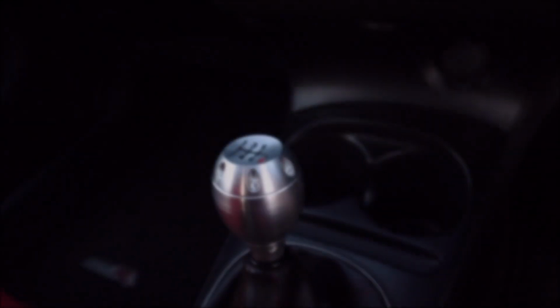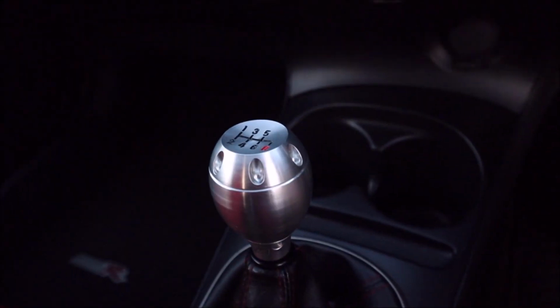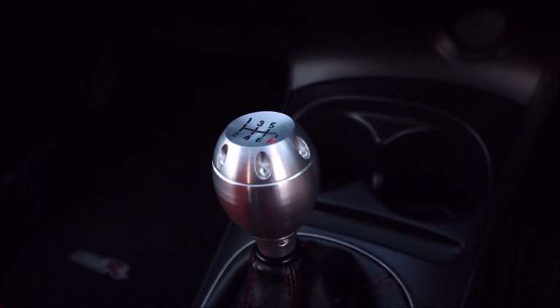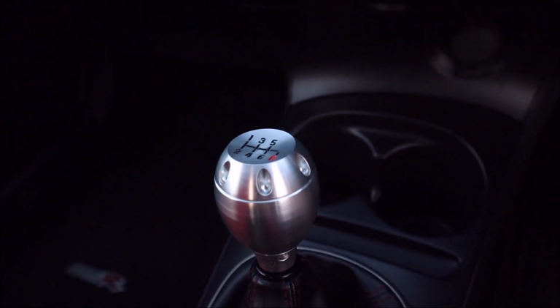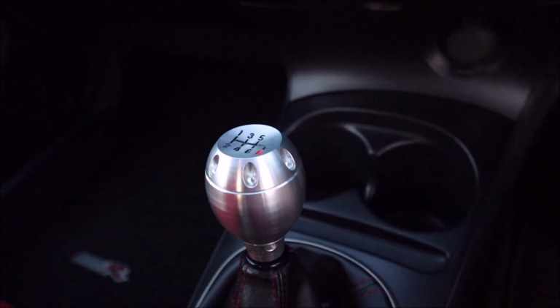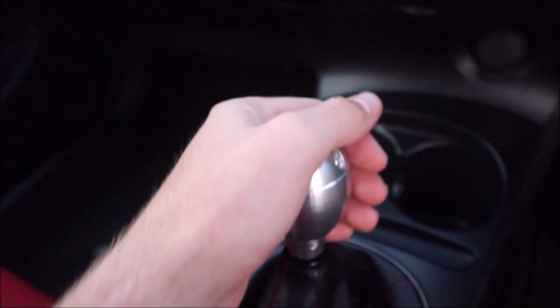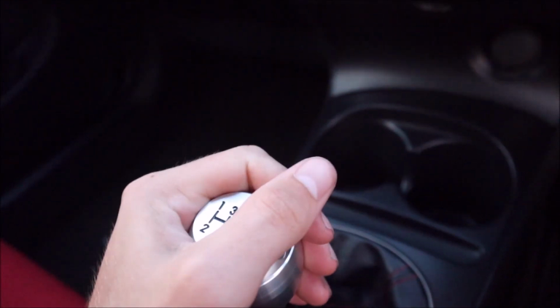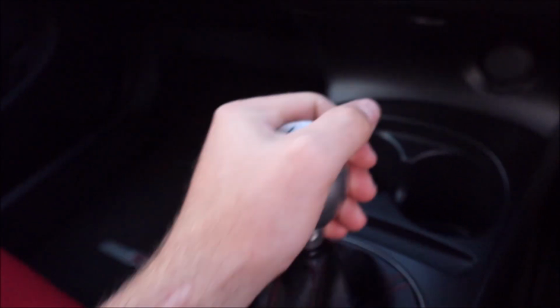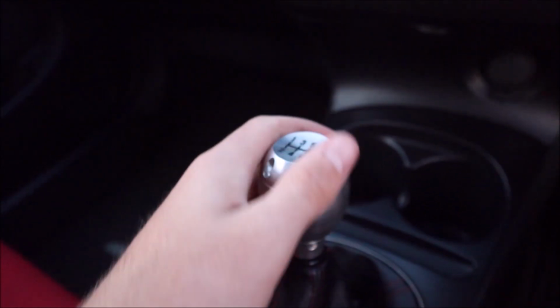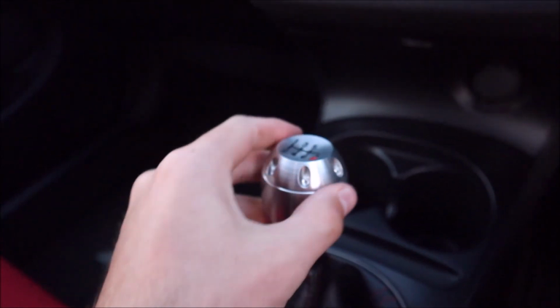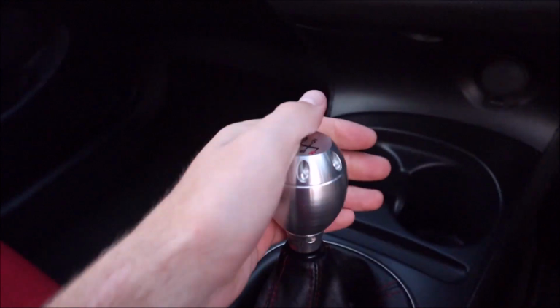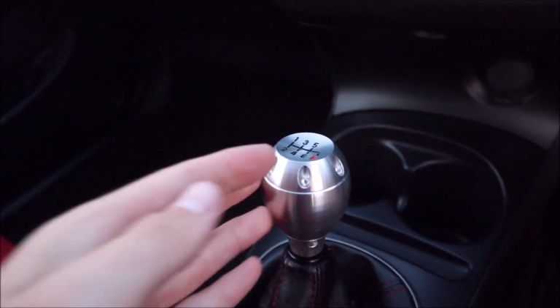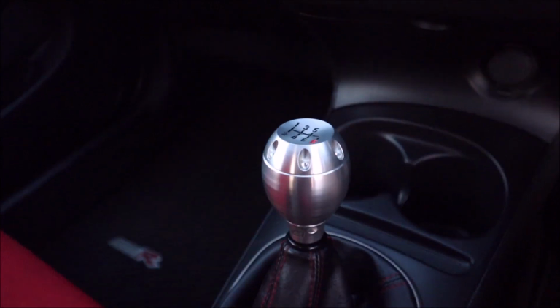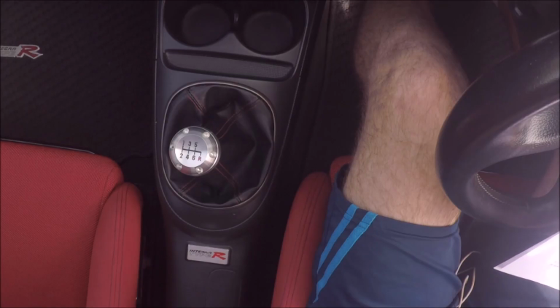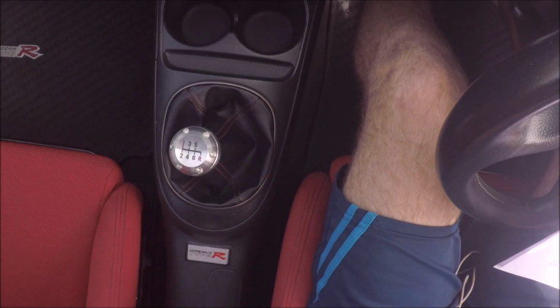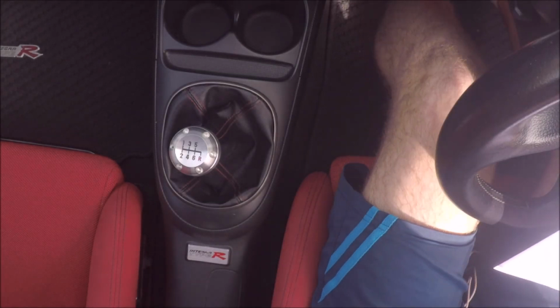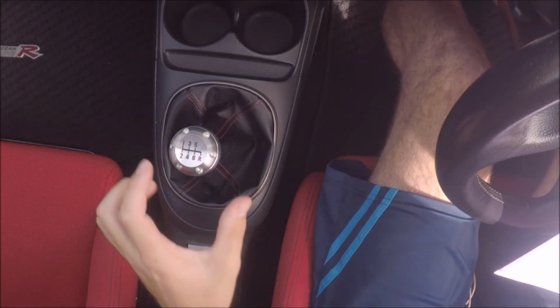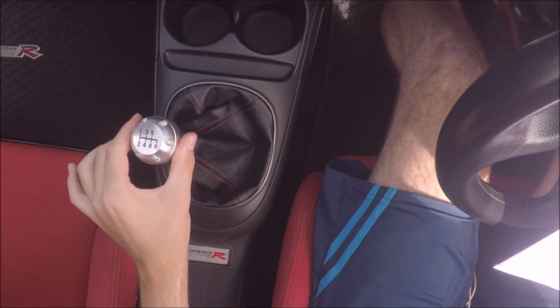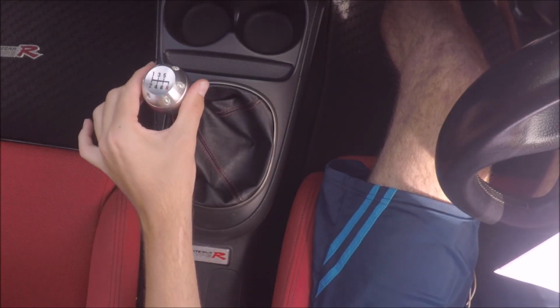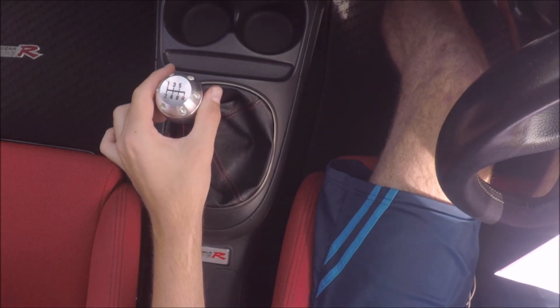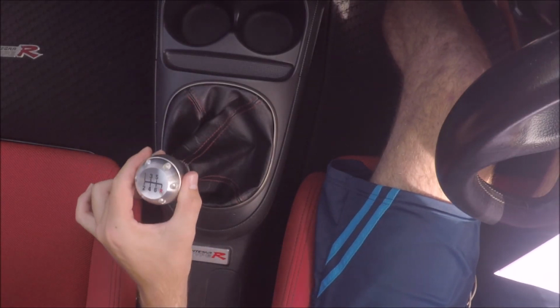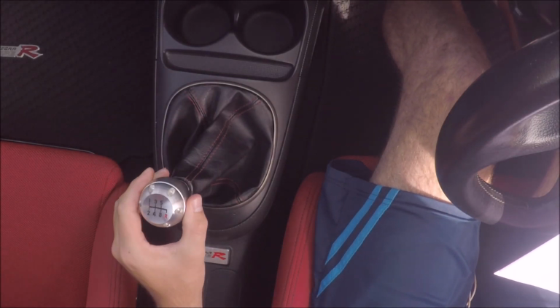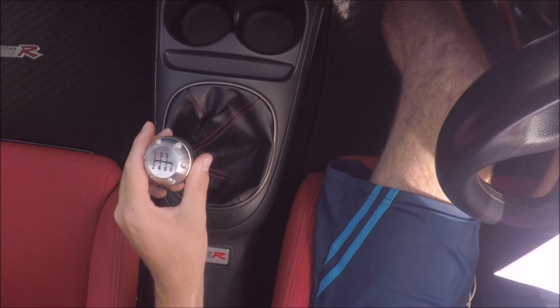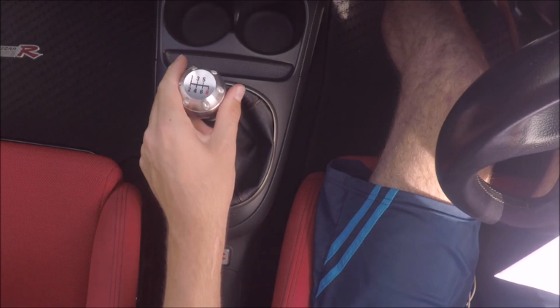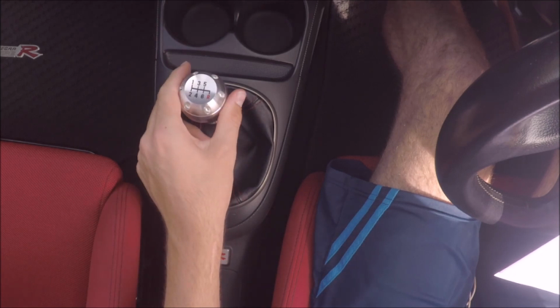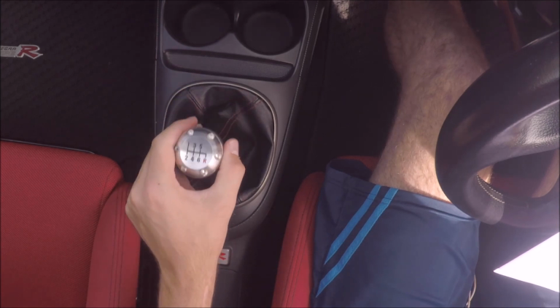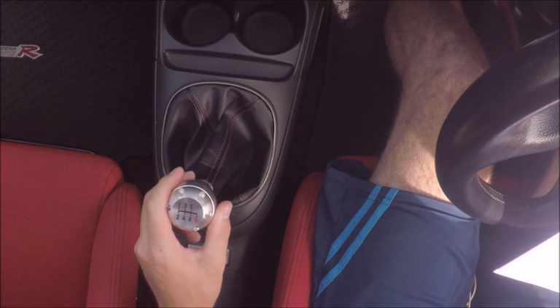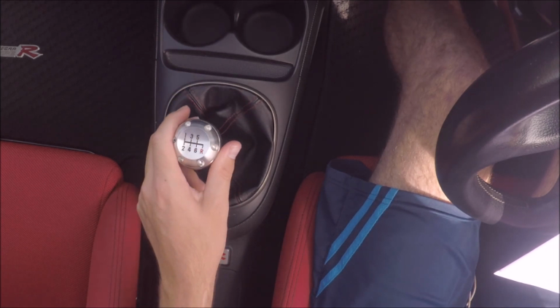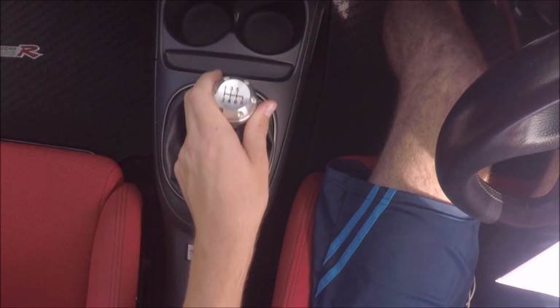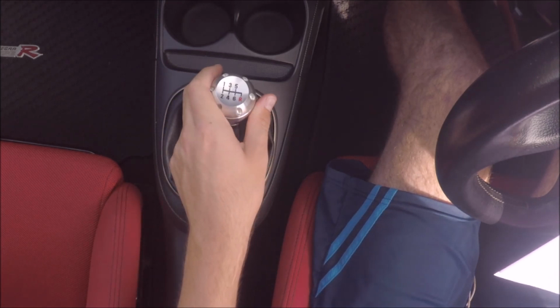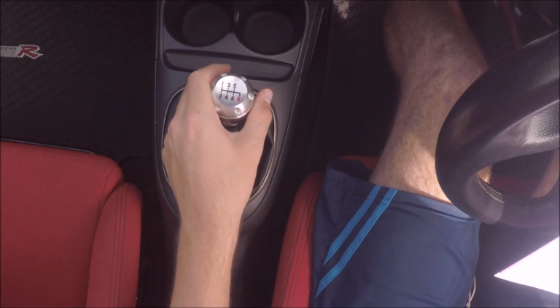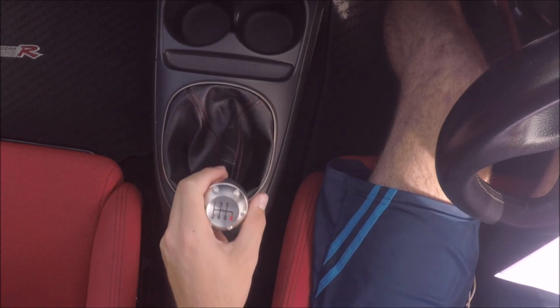This is the transmission lever. It's connected to the transmission and depending on where you put it, it selects a gear. Most cars have five or six gears, so you want to be in first or second when going slowly, third or fourth when driving around town, and fifth or sixth when driving on the motorway.